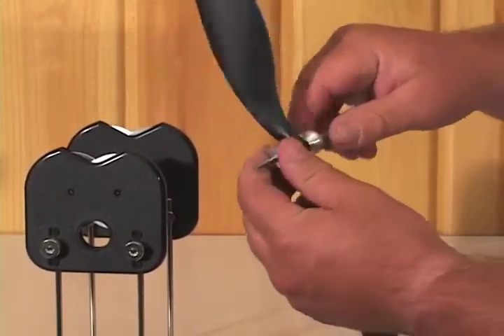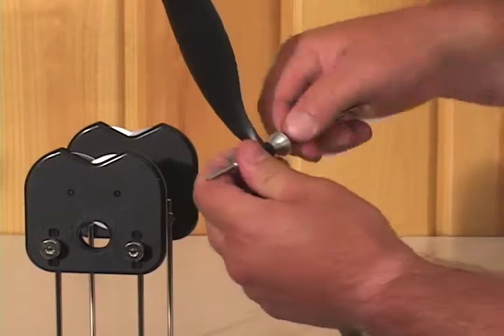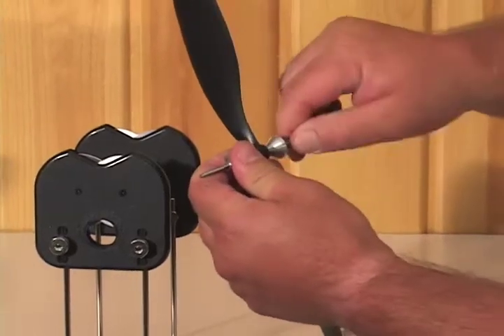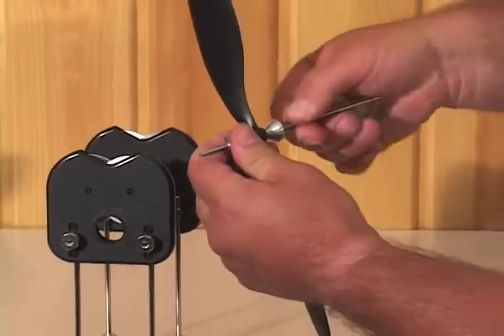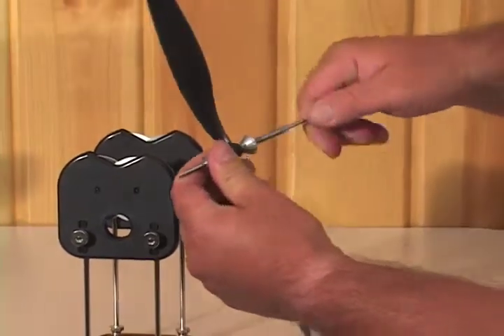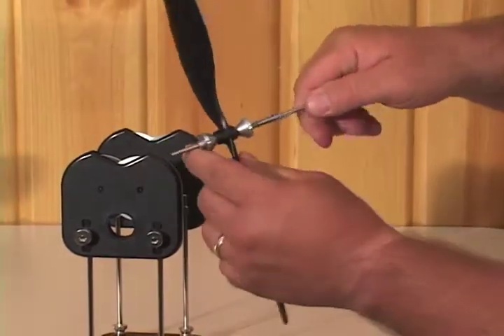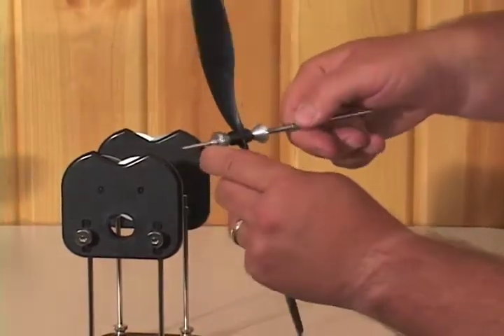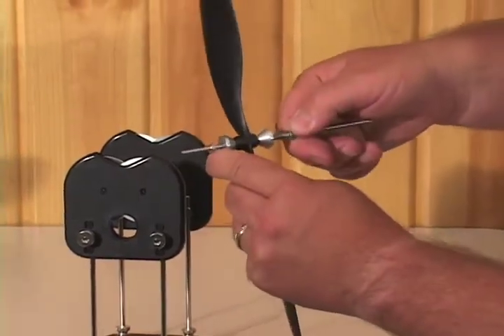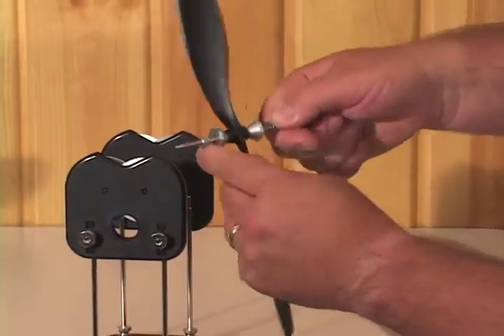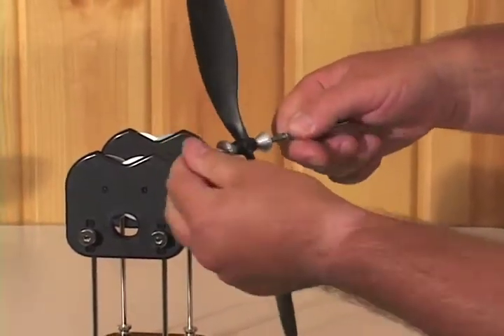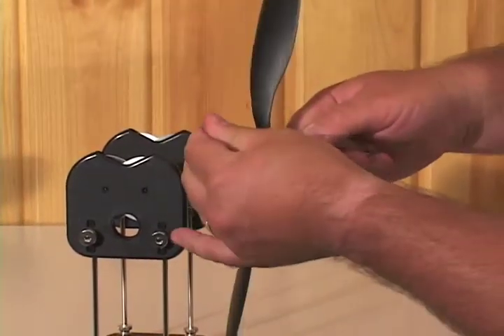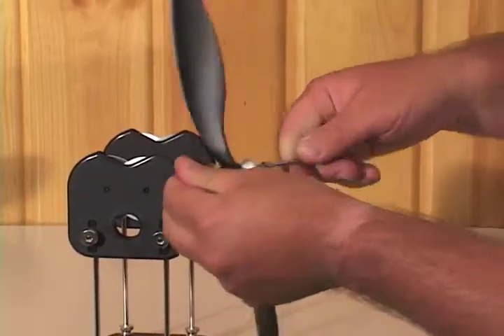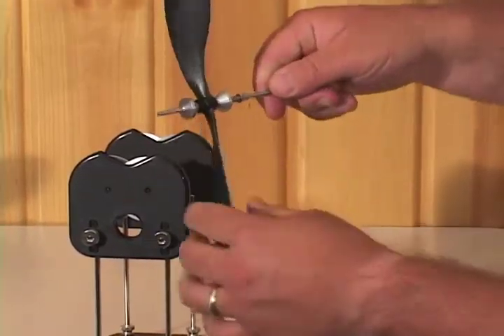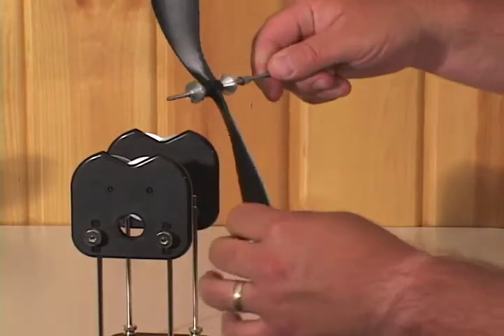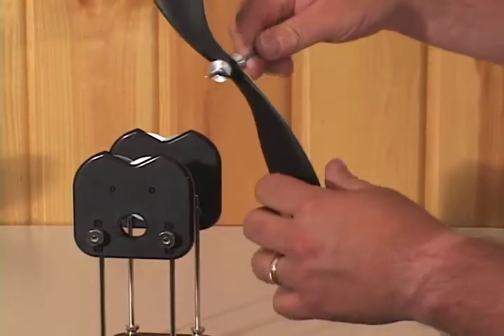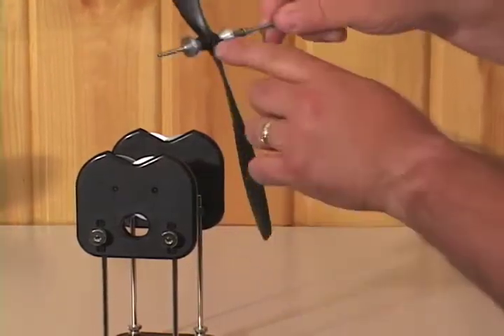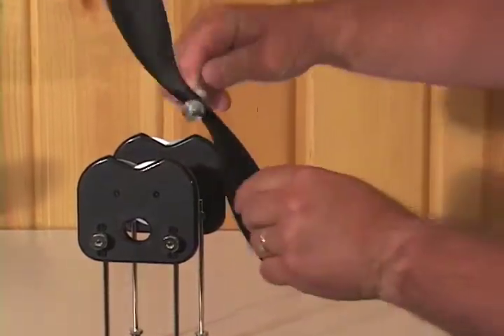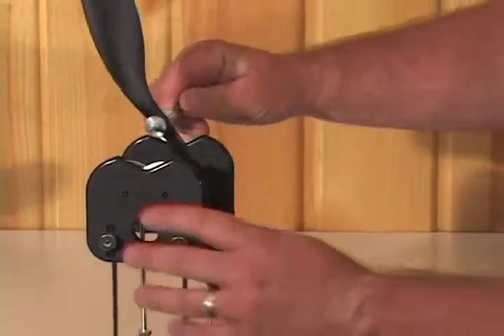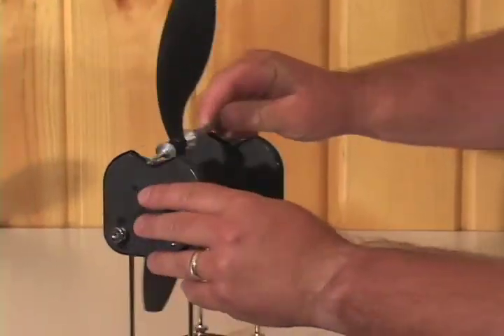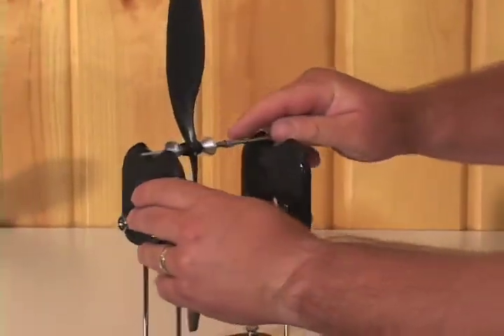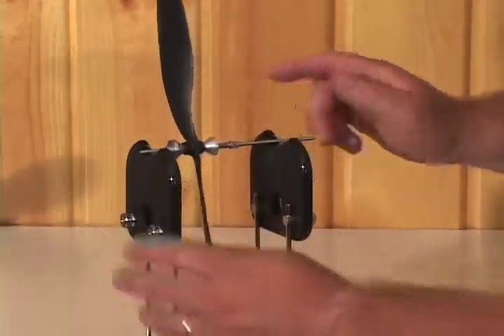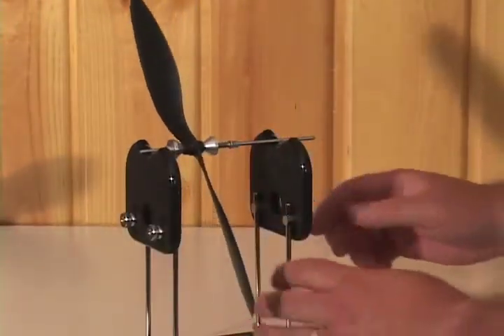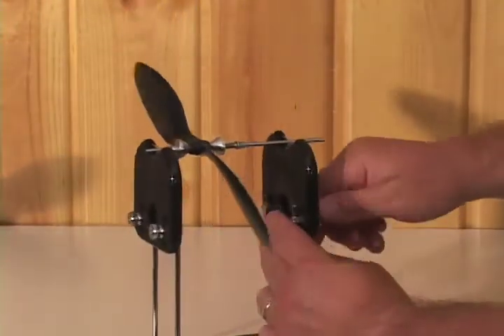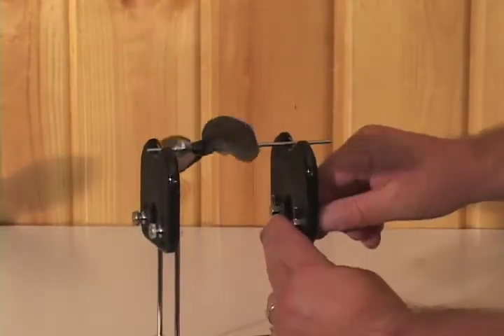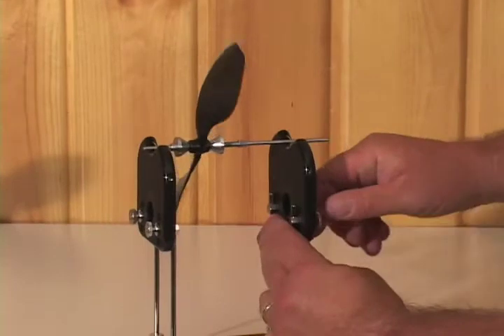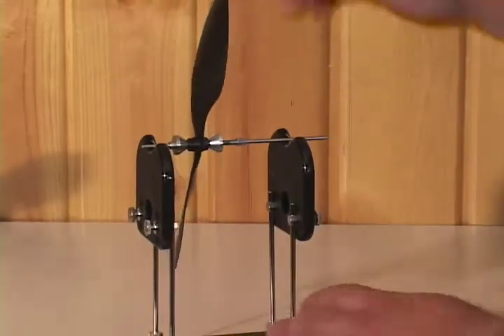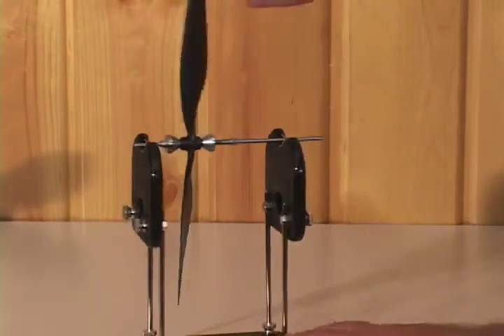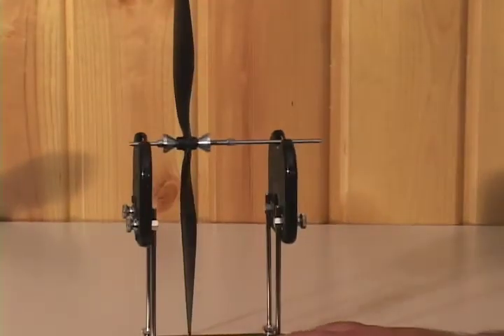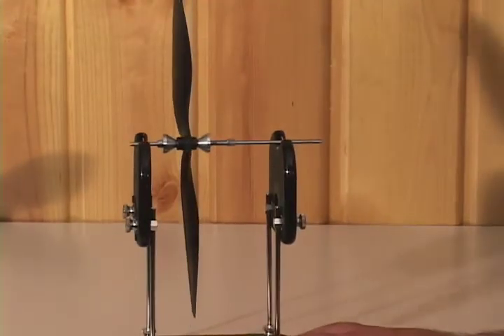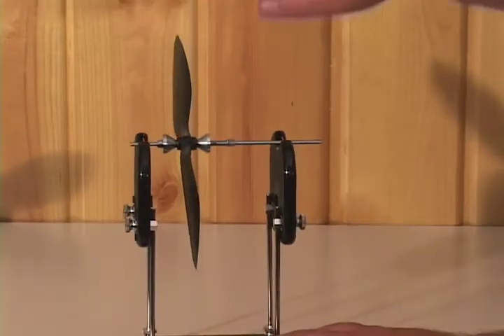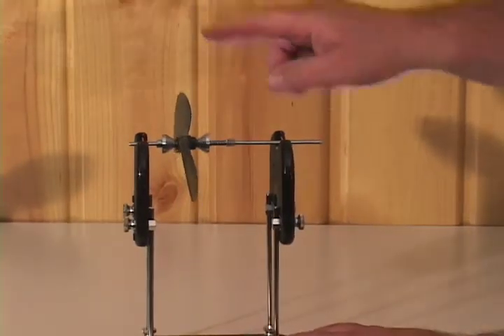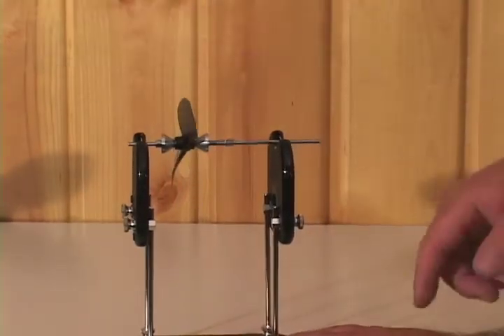It's got a spring-loaded mechanism right here. Slide it forward and it holds the prop securely and centered. You also have height adjustments — right here you want to have clearance for the prop to be able to rotate around.